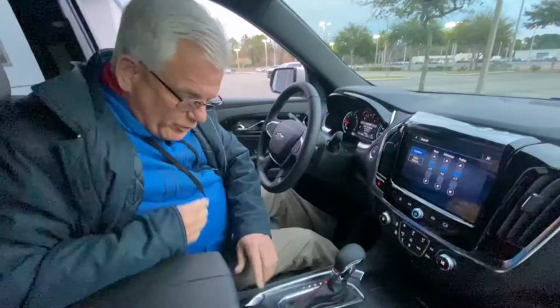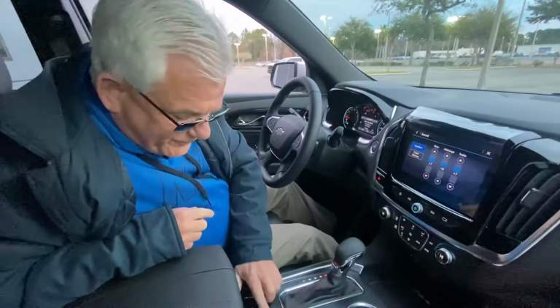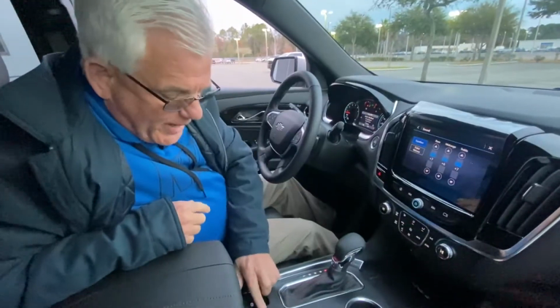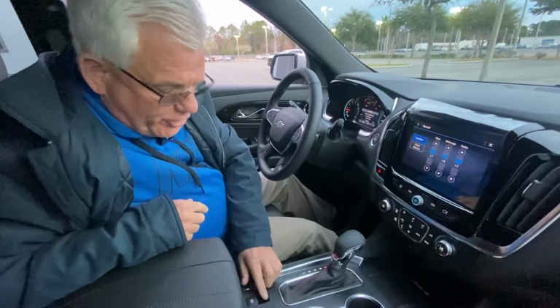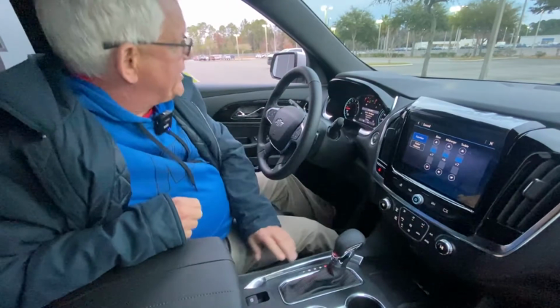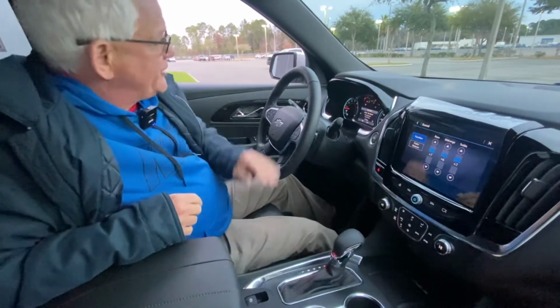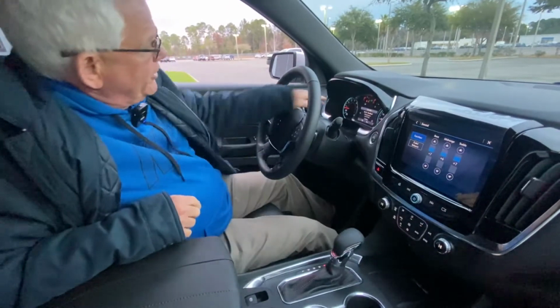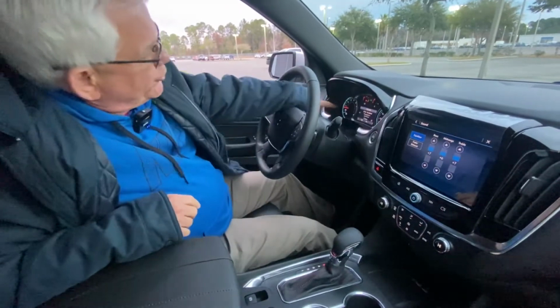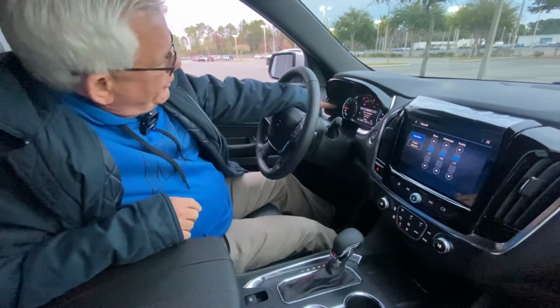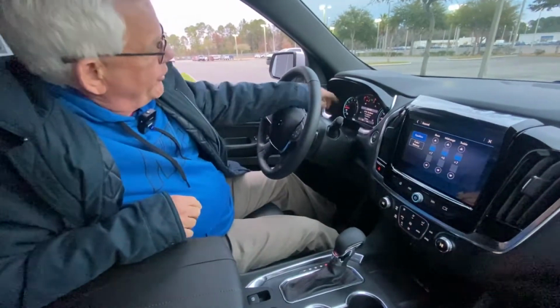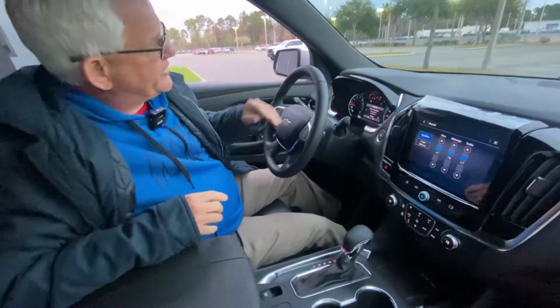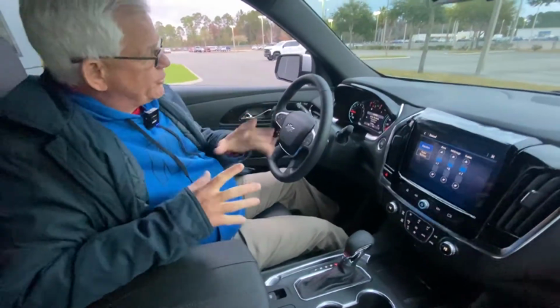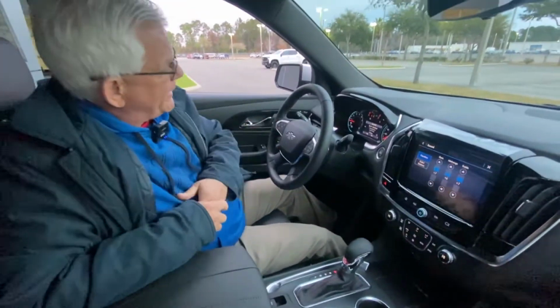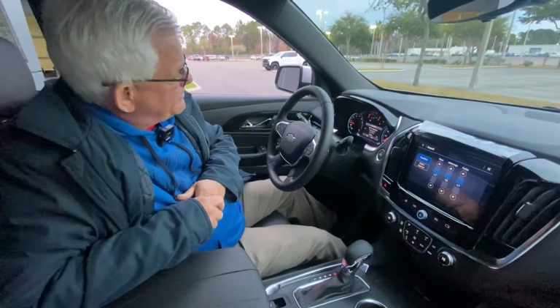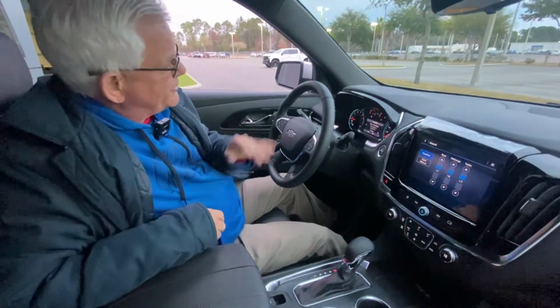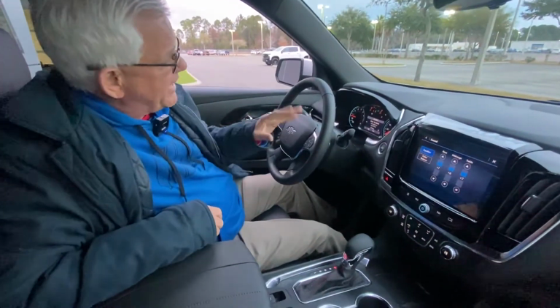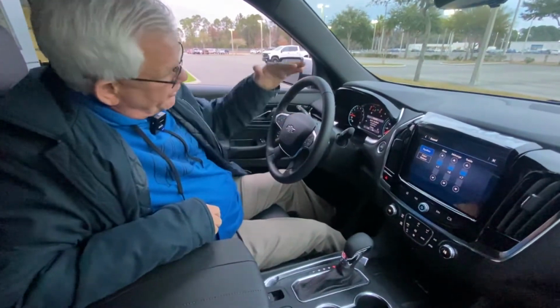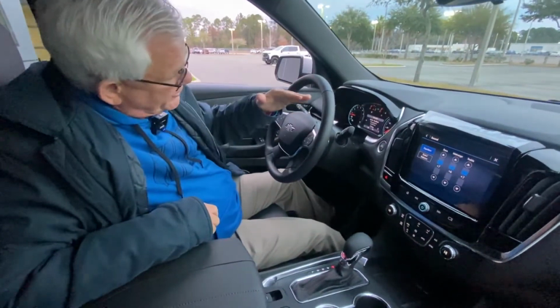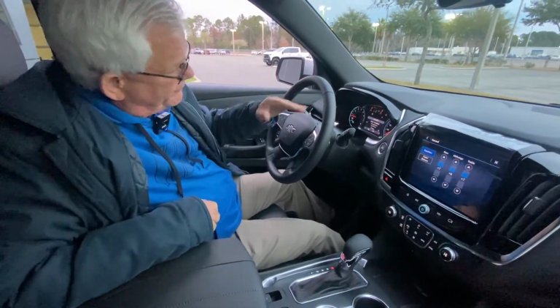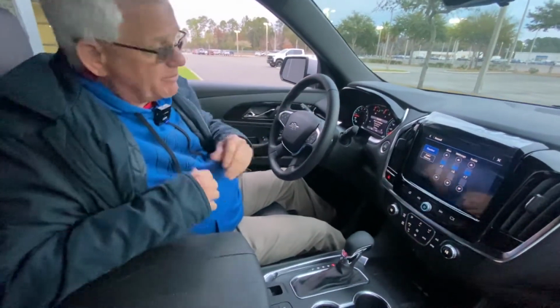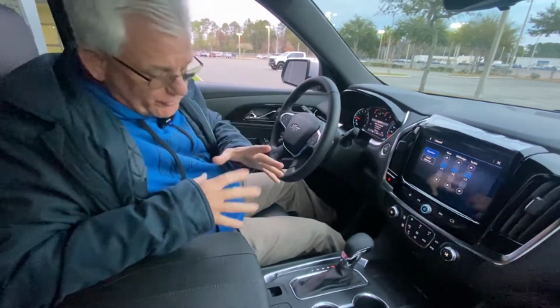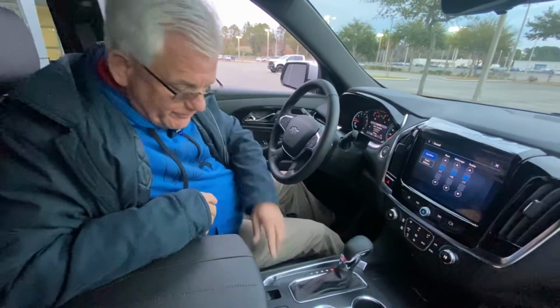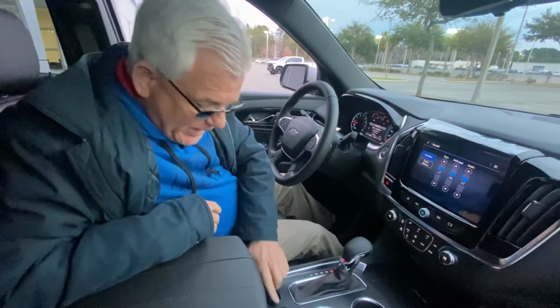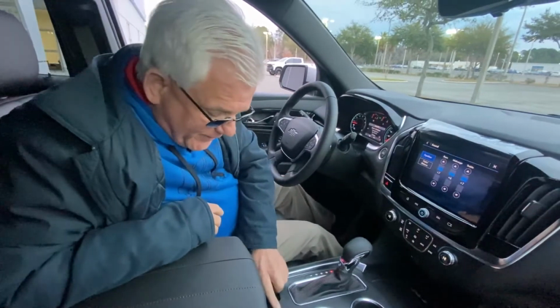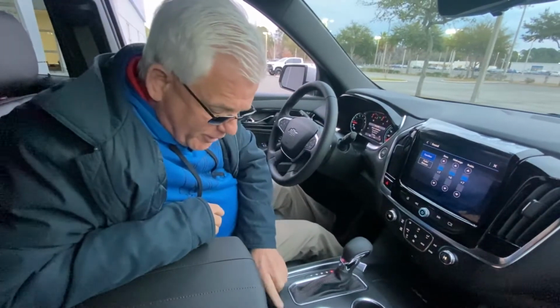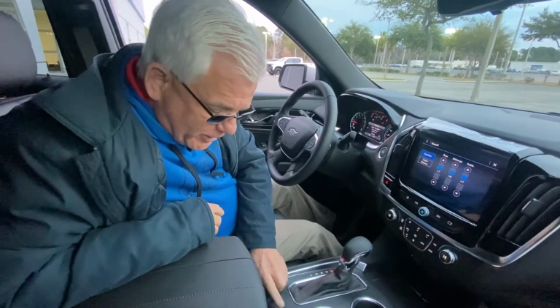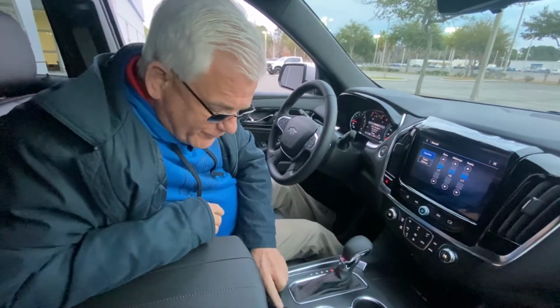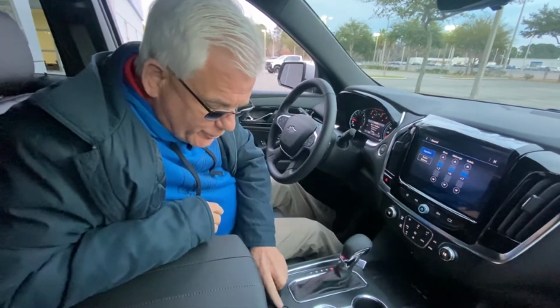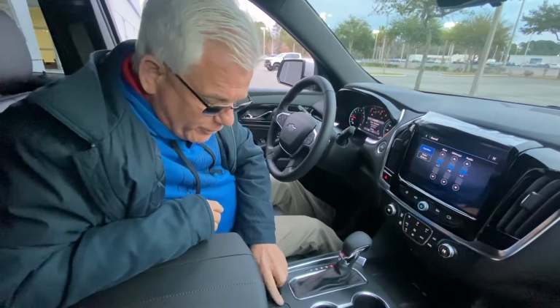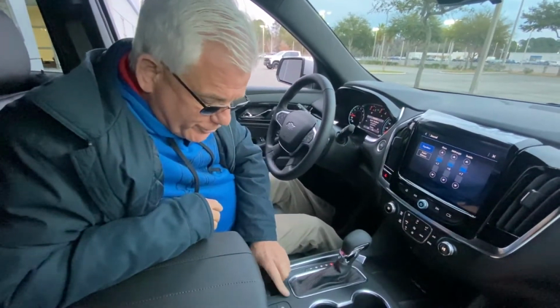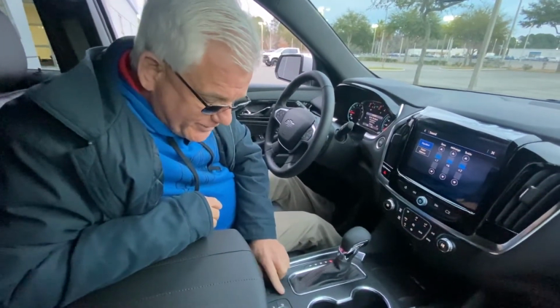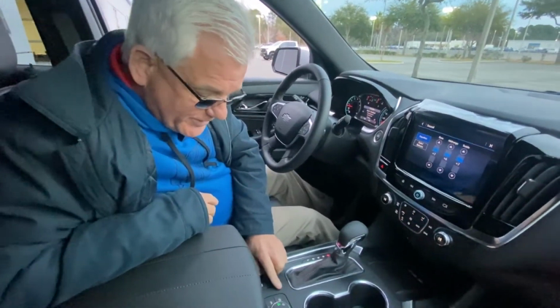We have the stop-start technology right here, which gives you a little bit better gas mileage. Sometimes when it cuts off, that bothers you, so they have an automatic cutoff switch right here, which is nice and easy.